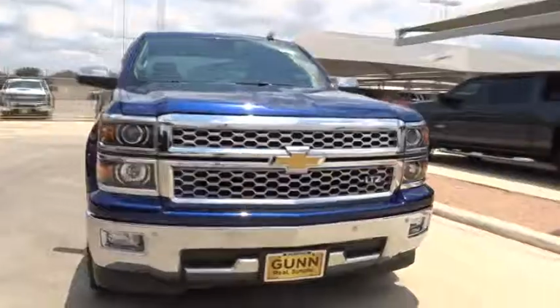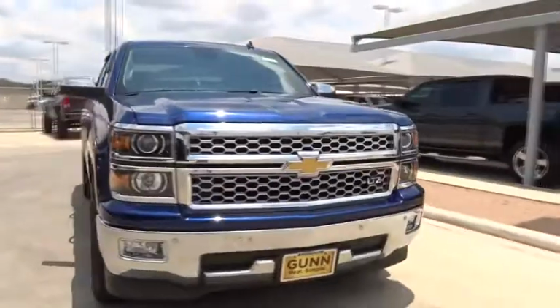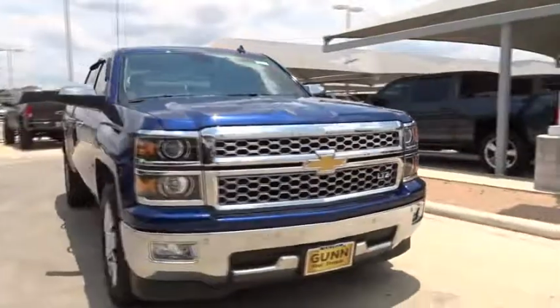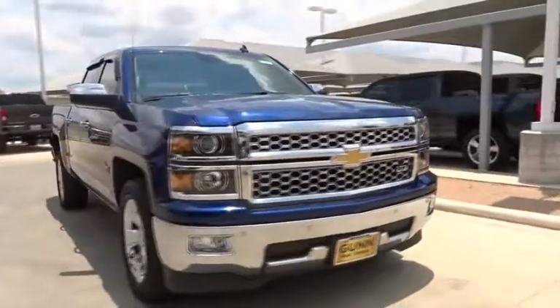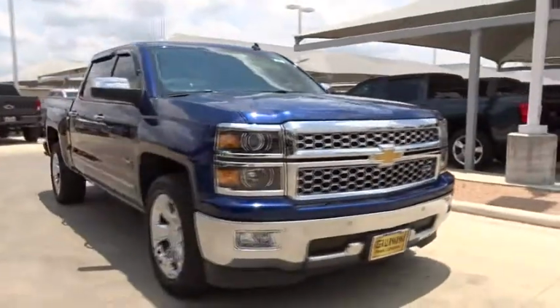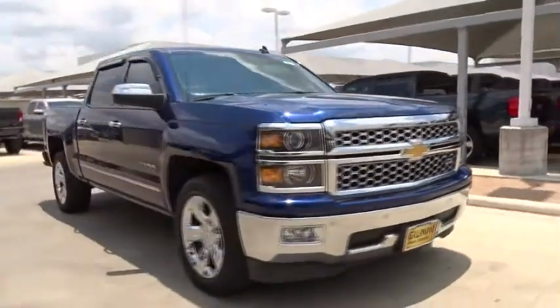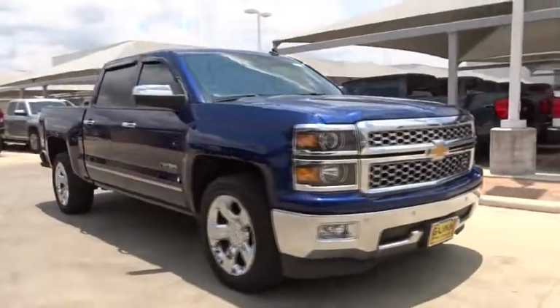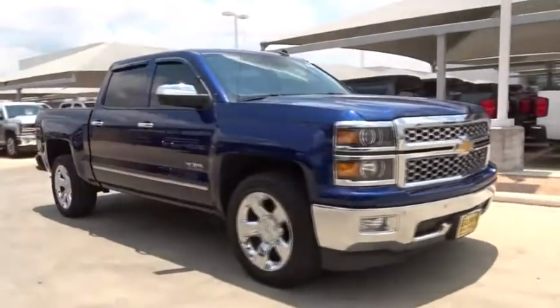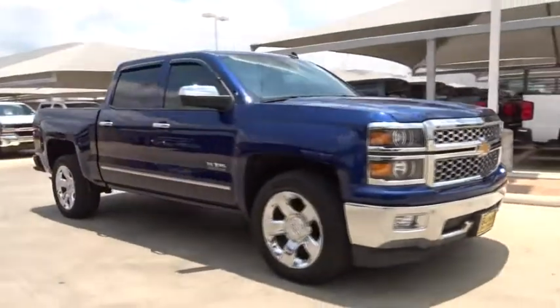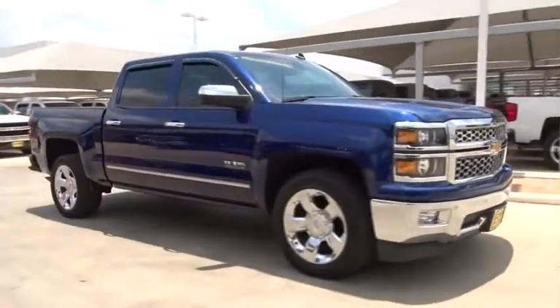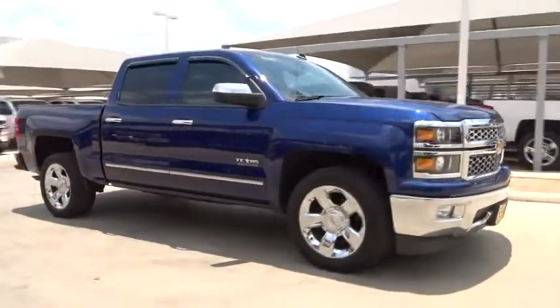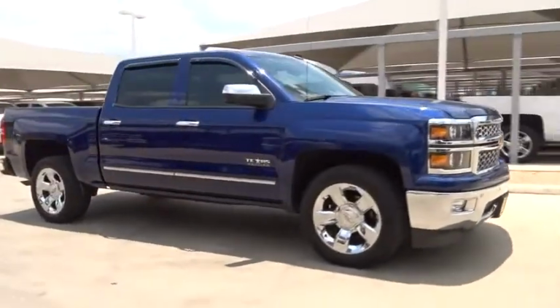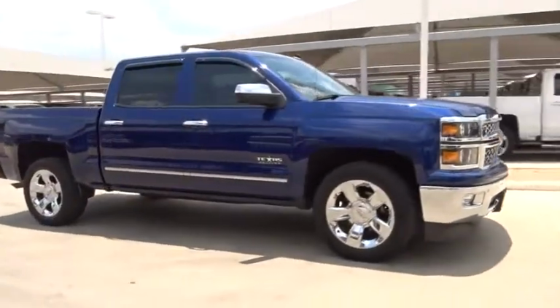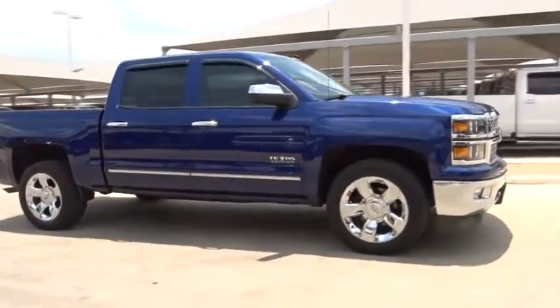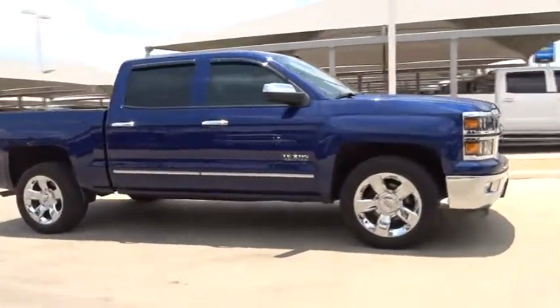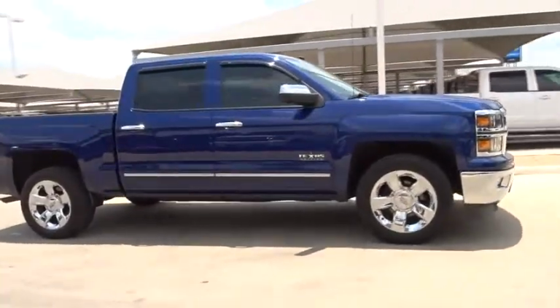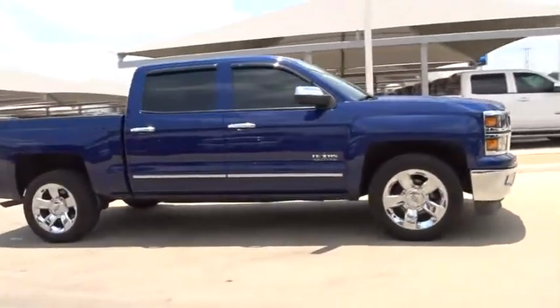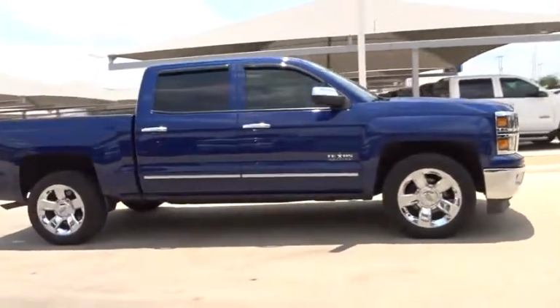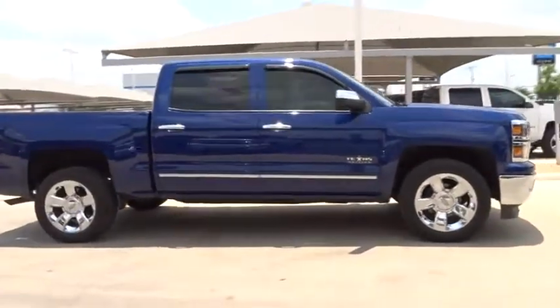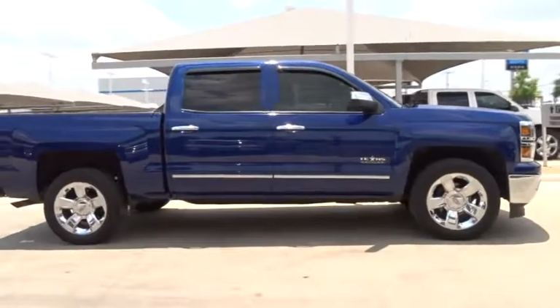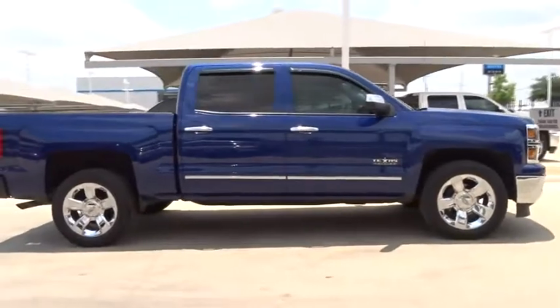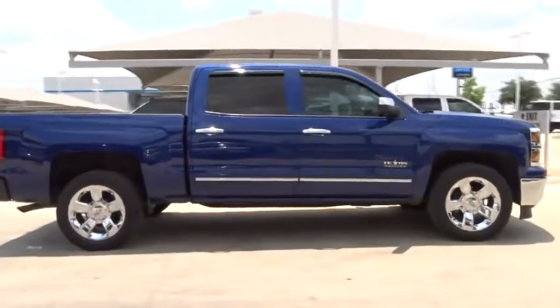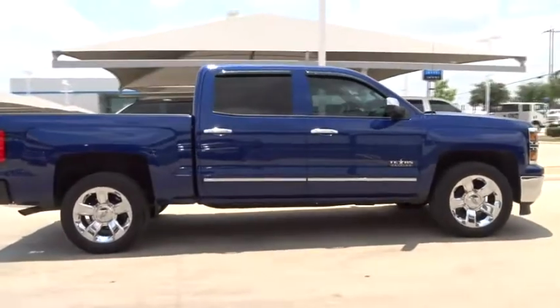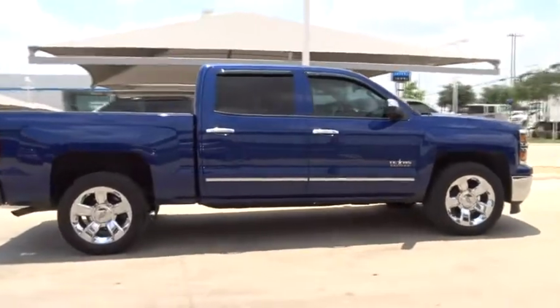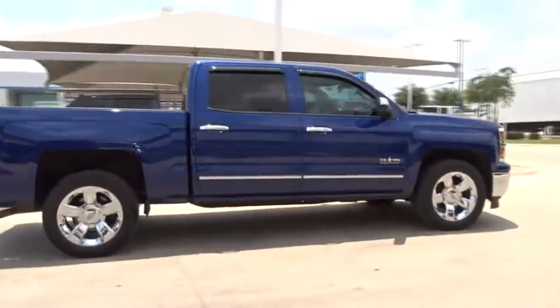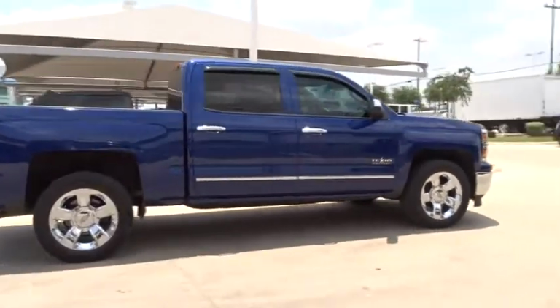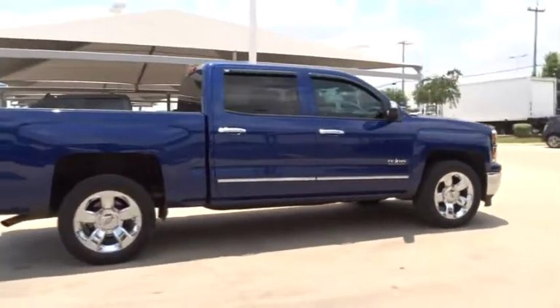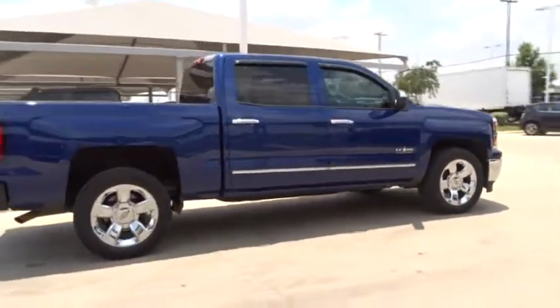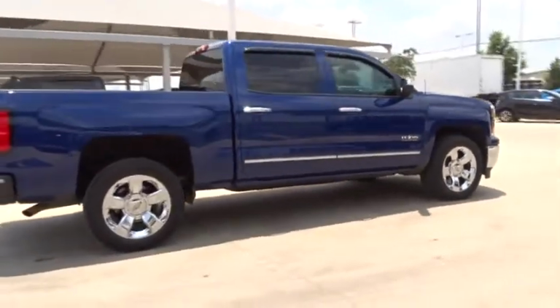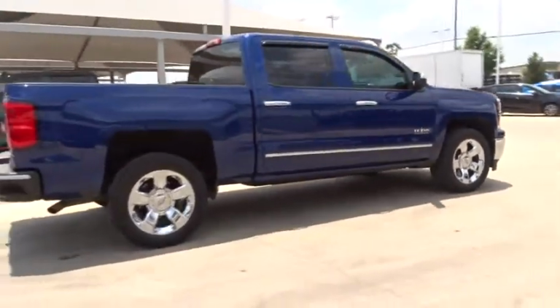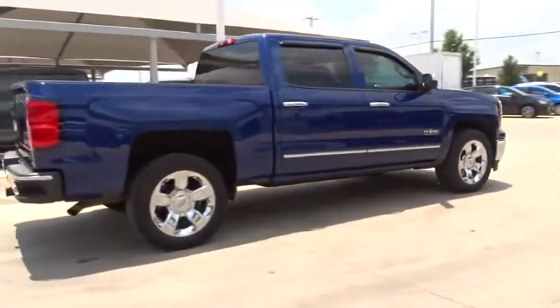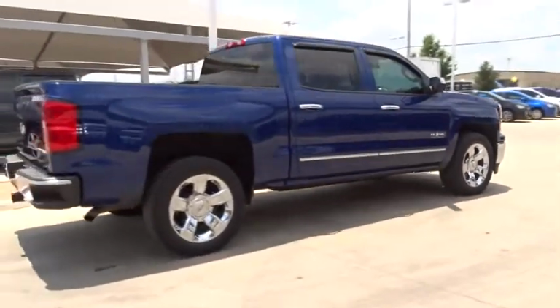The 2014 Chevrolet Silverado 1500. This vehicle has less than 55,000 miles.